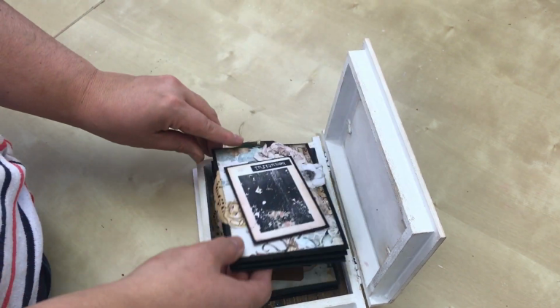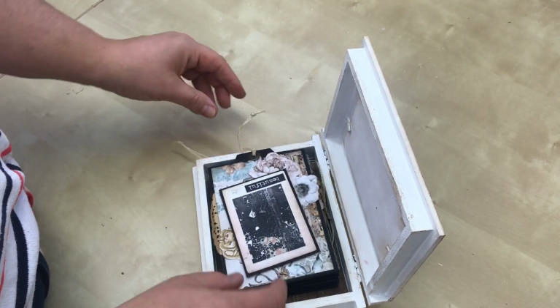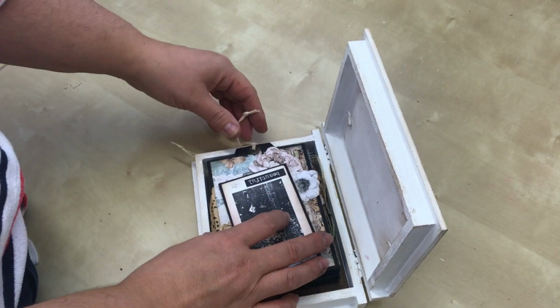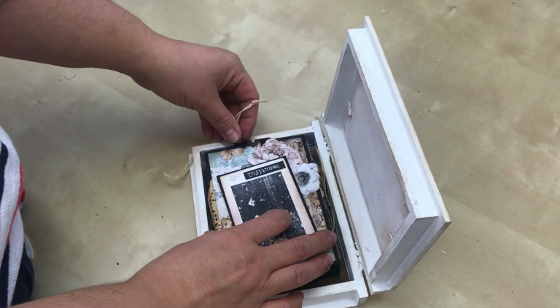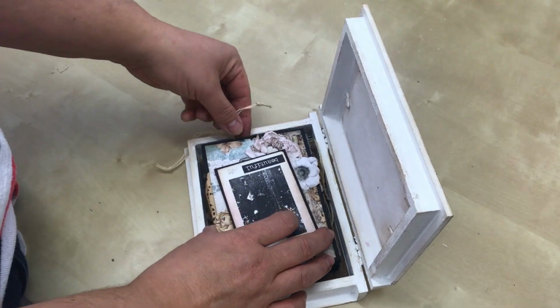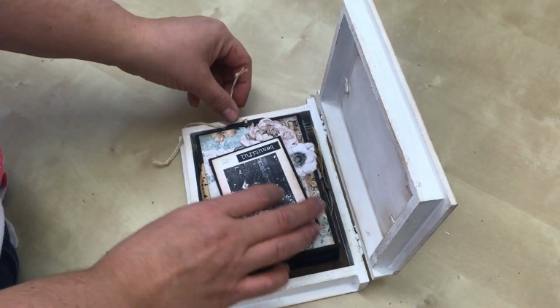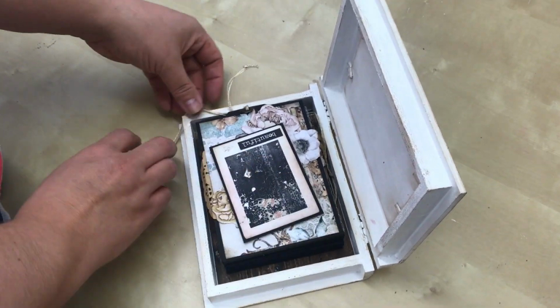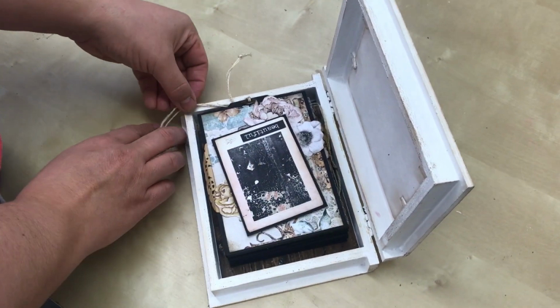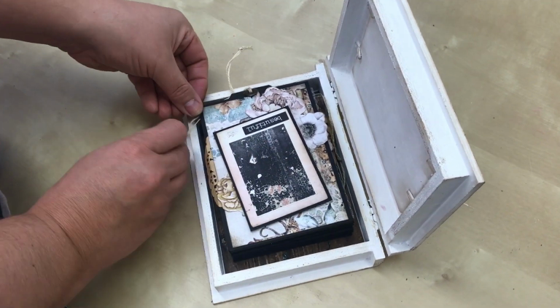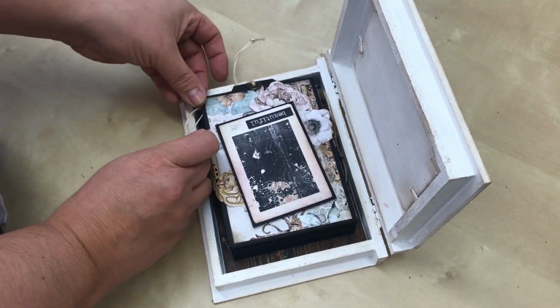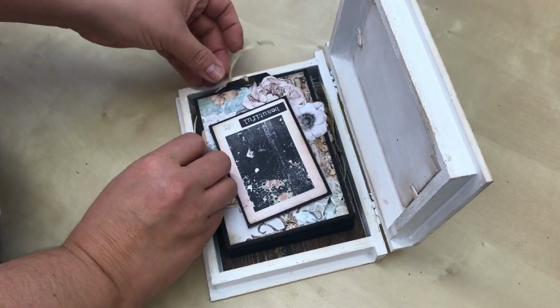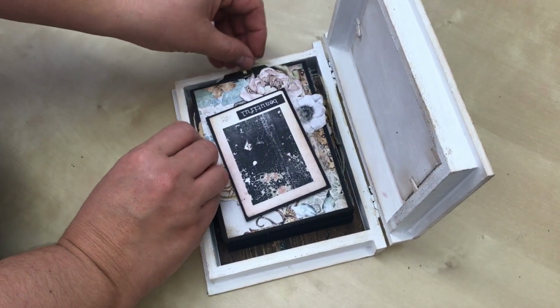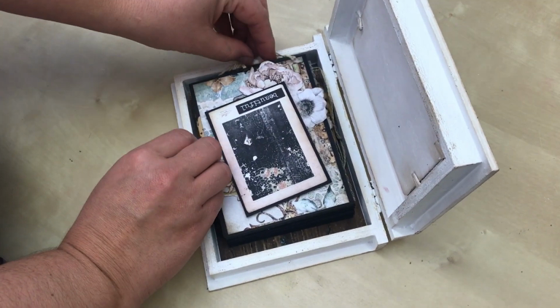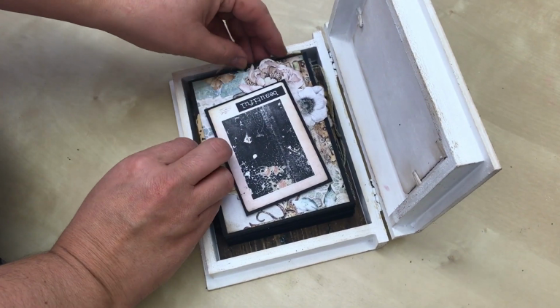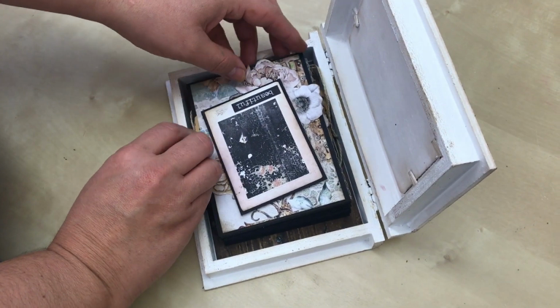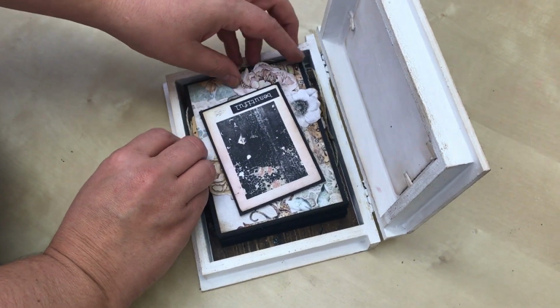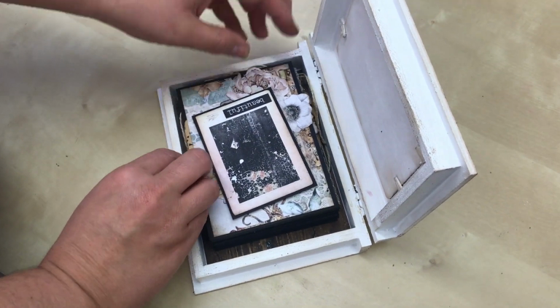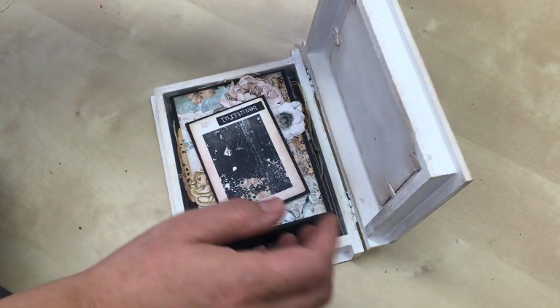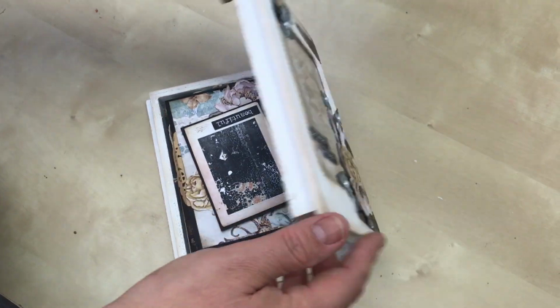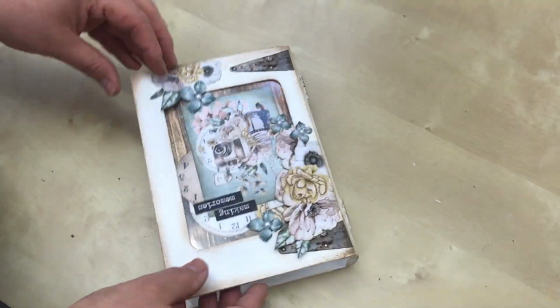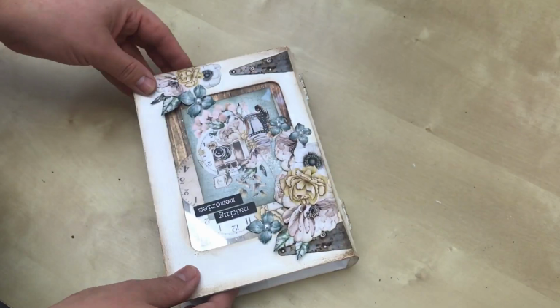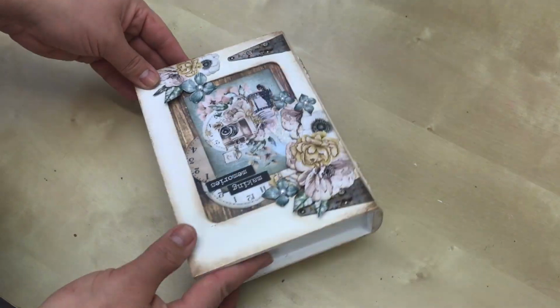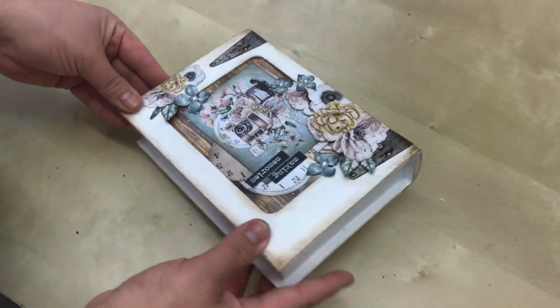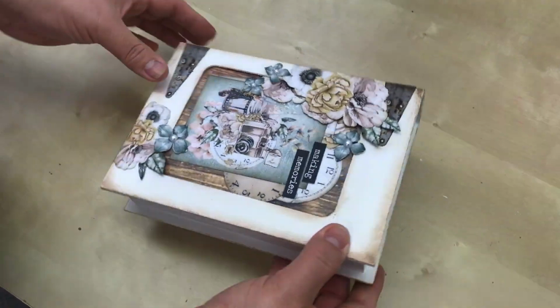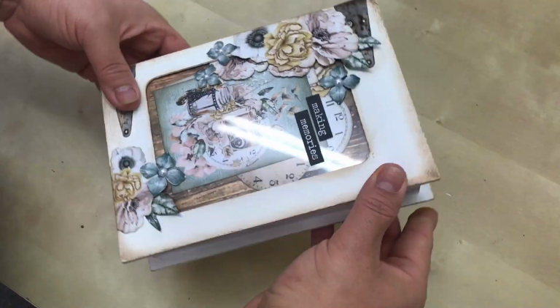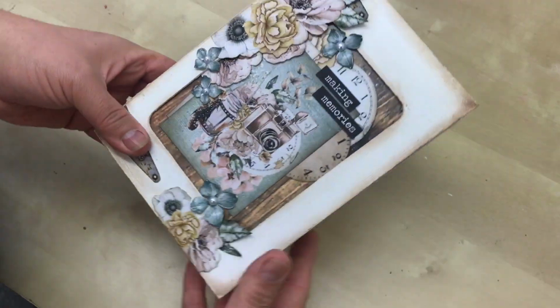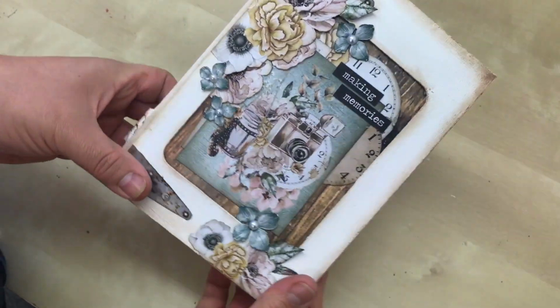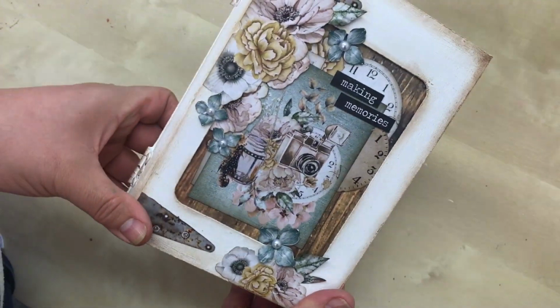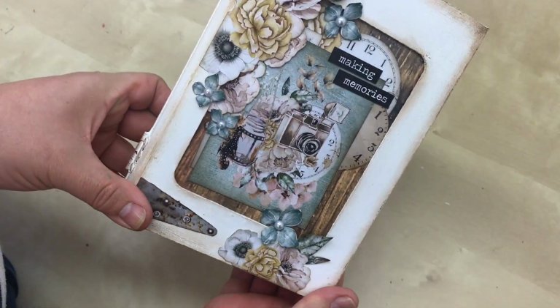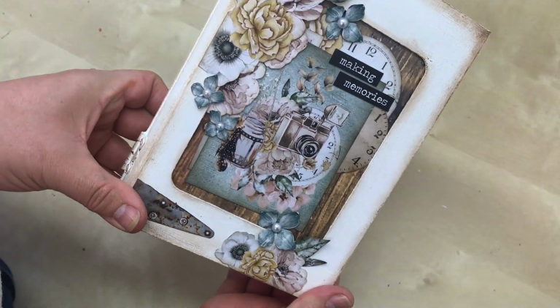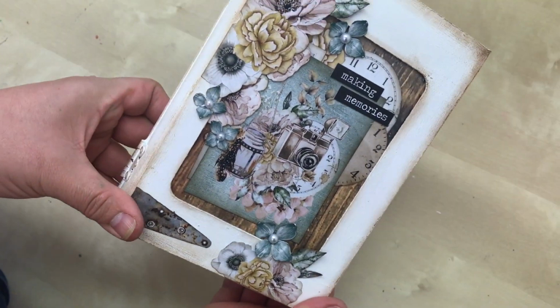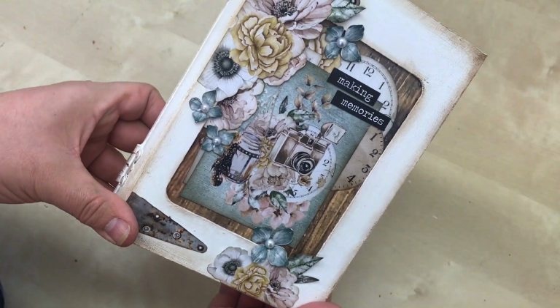It all folds up neatly, tucks all in — all the little strings and bits of lace tuck in — and goes back into your lovely little memory box.